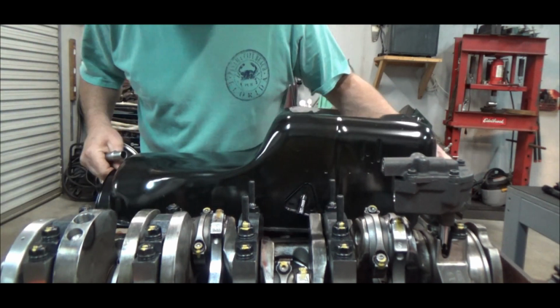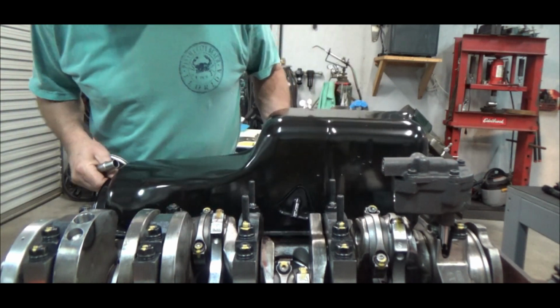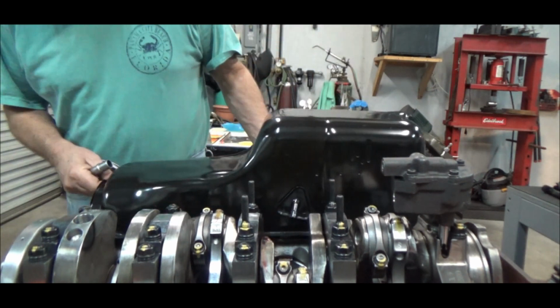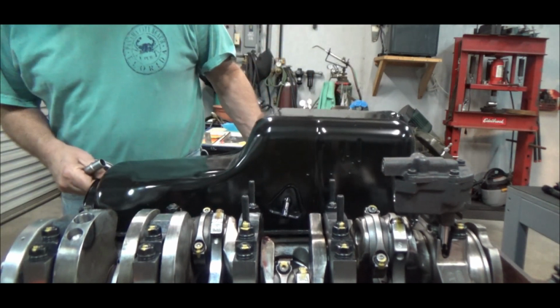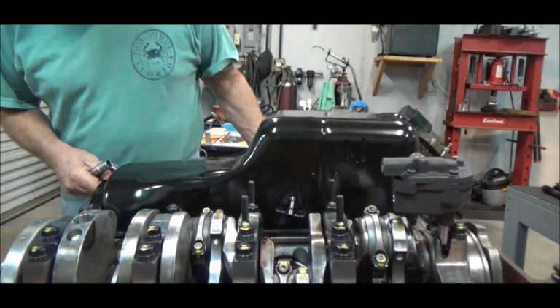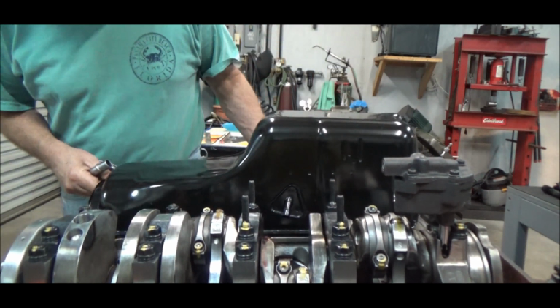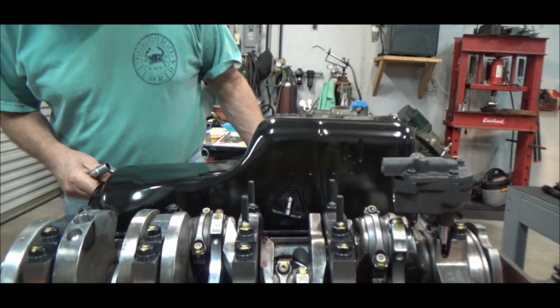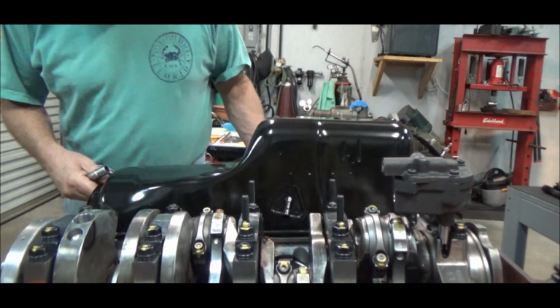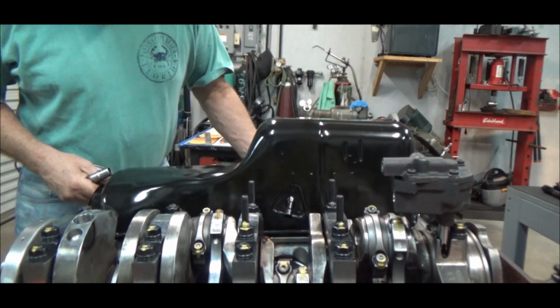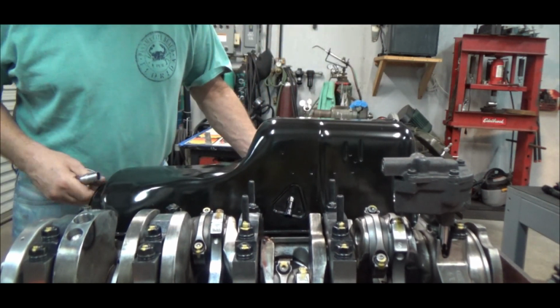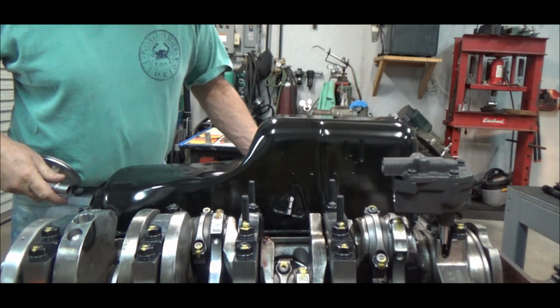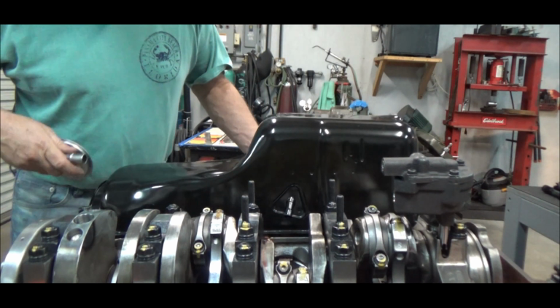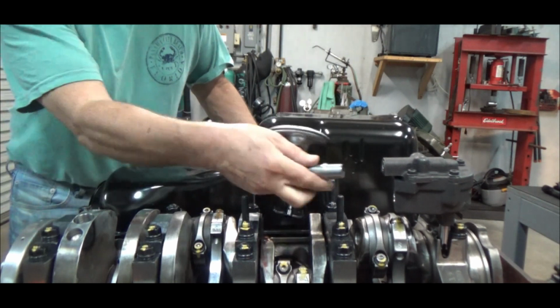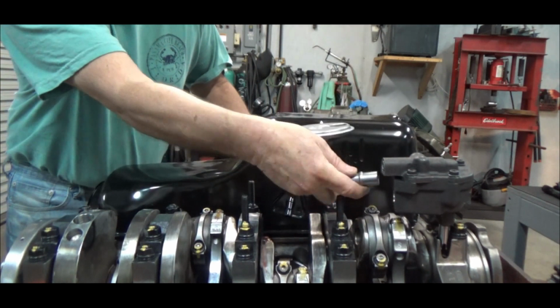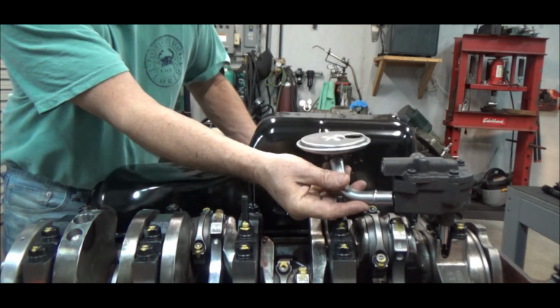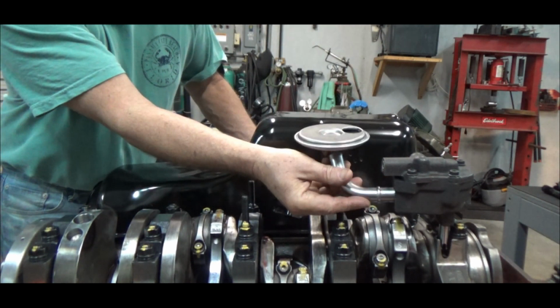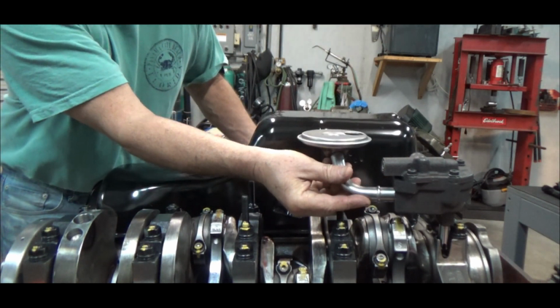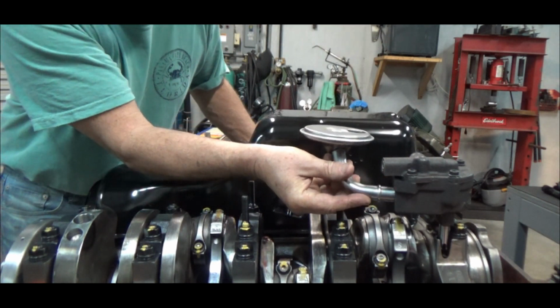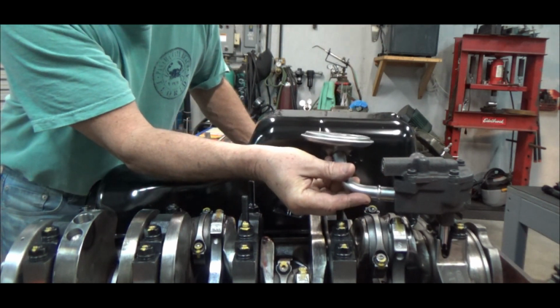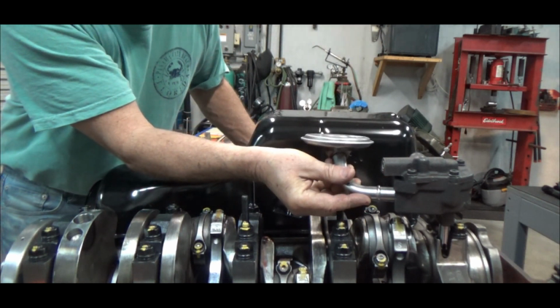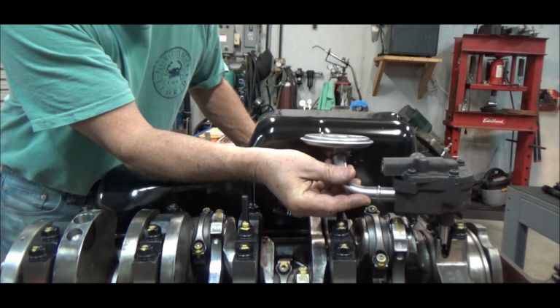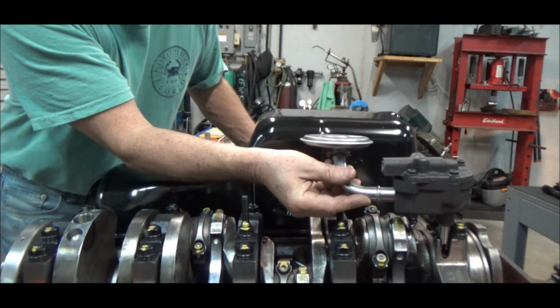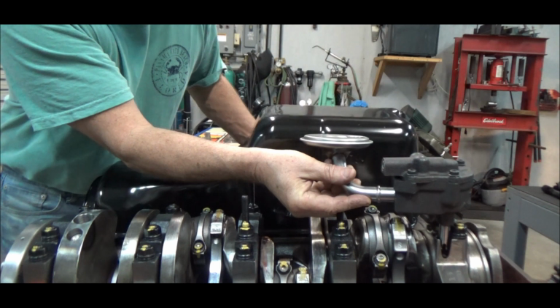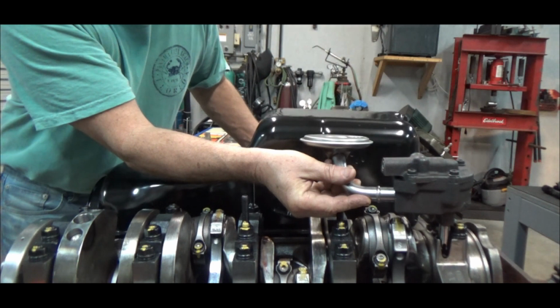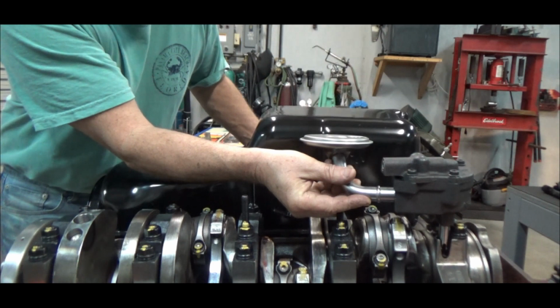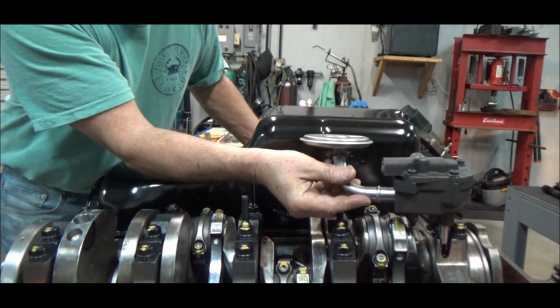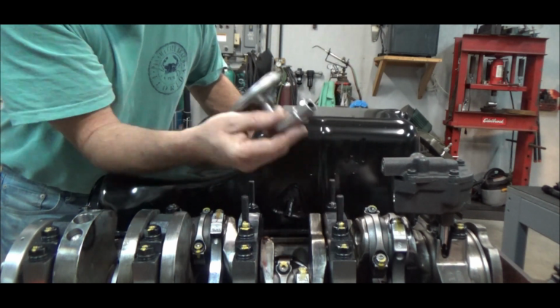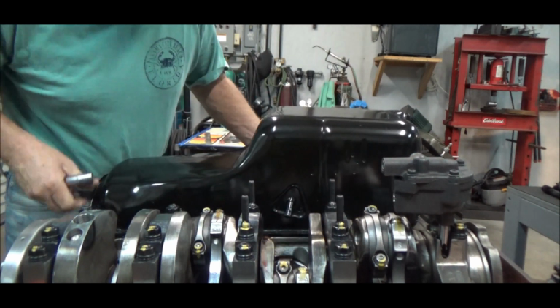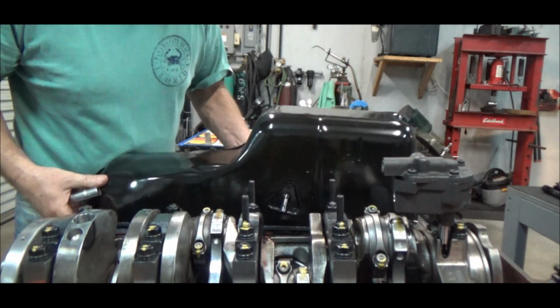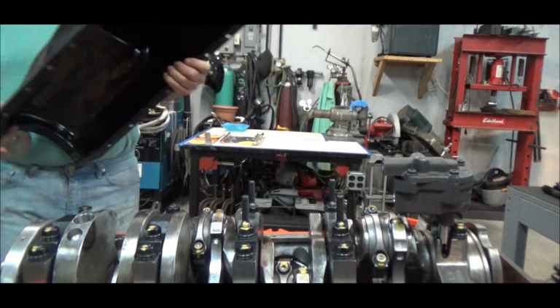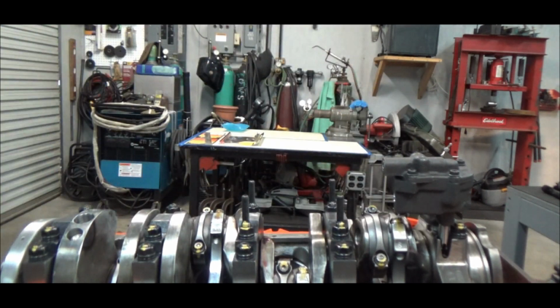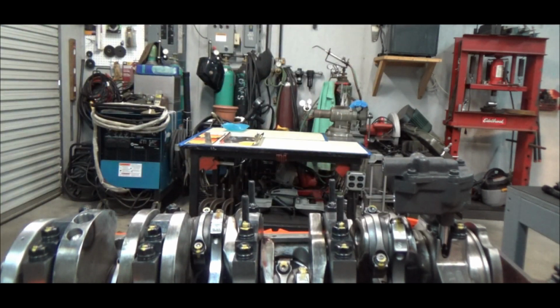So let's just set the pan on the side of the engine rail and kind of set the oil pump pickup, and just see if it lines up pretty good. And that does look pretty good, so I'm encouraged by that.